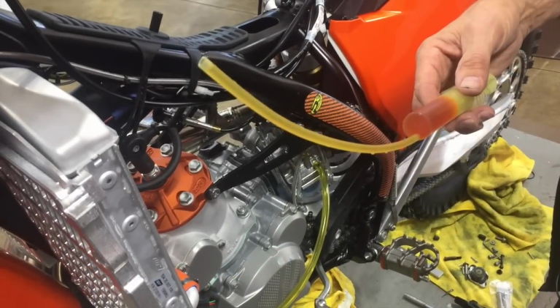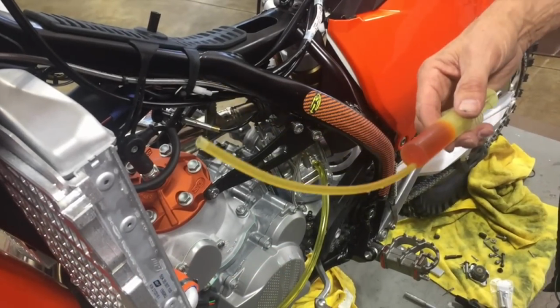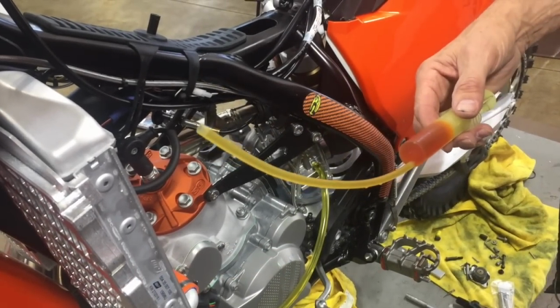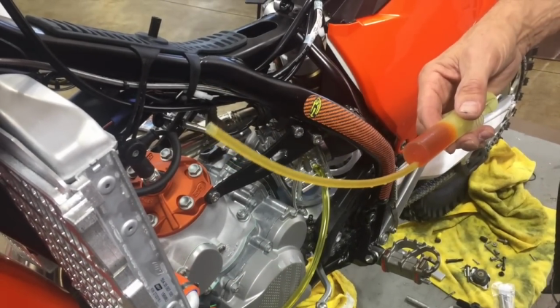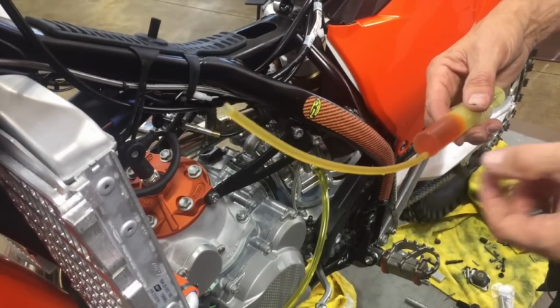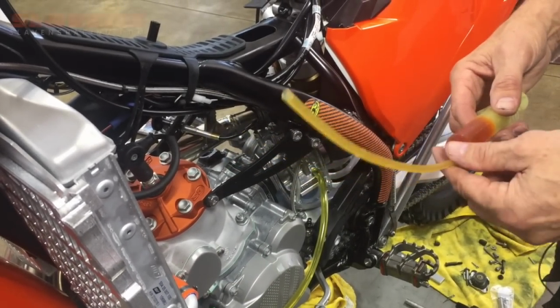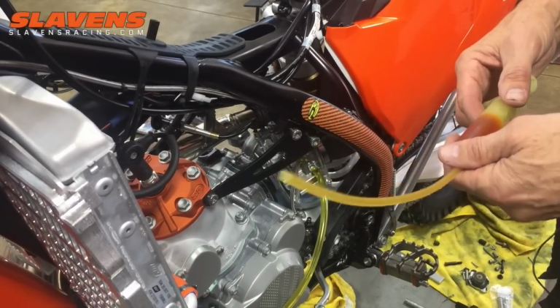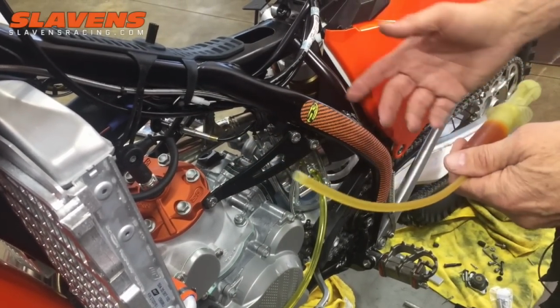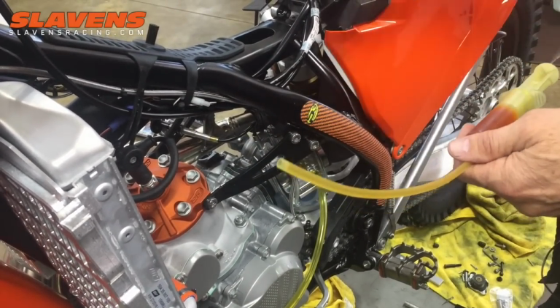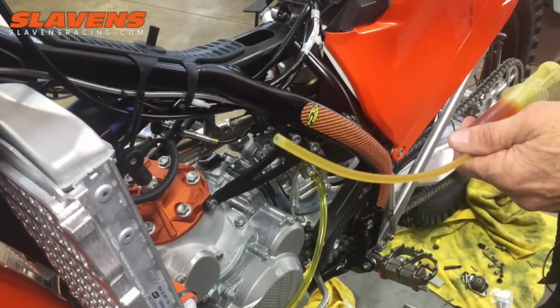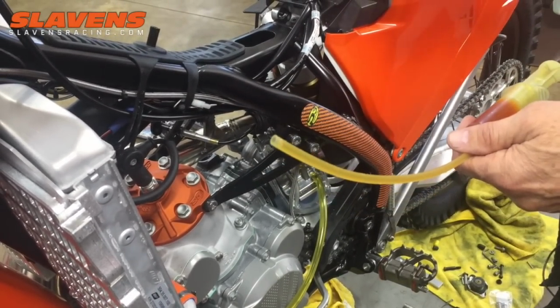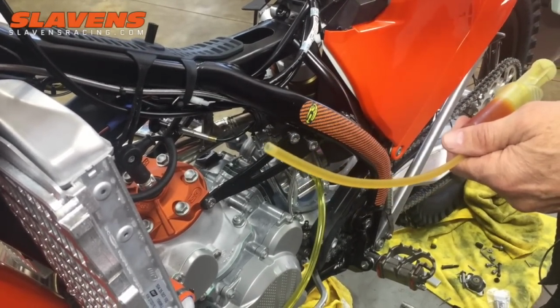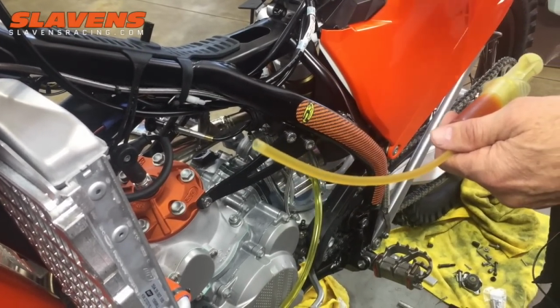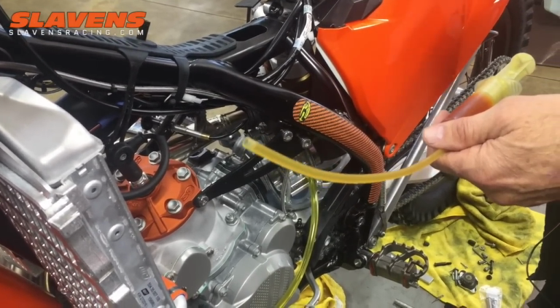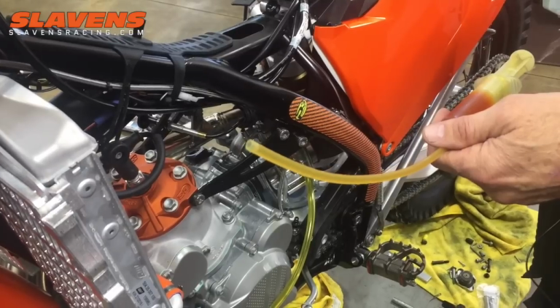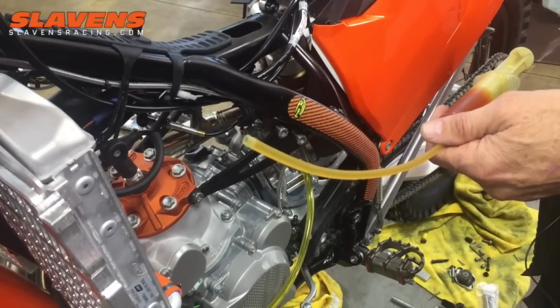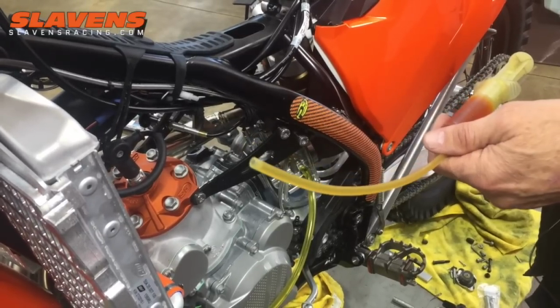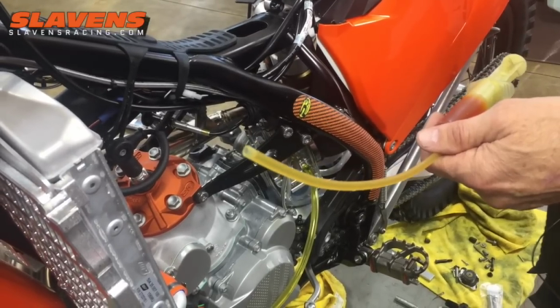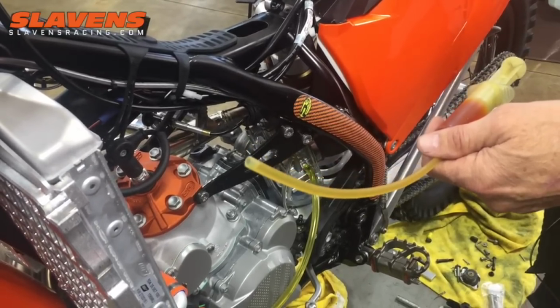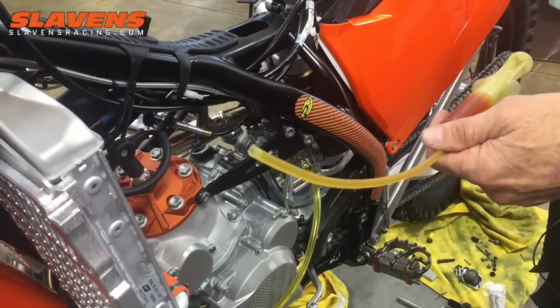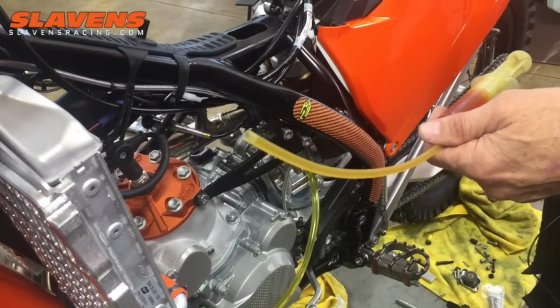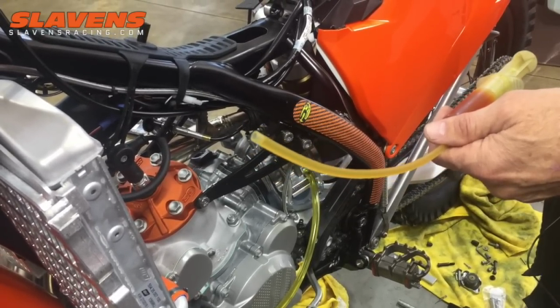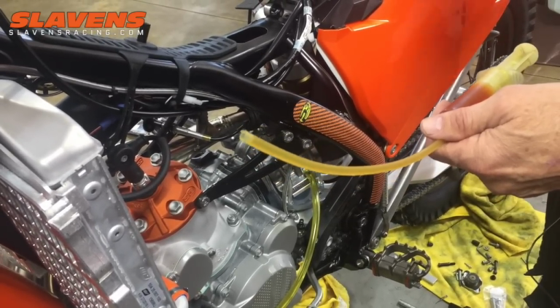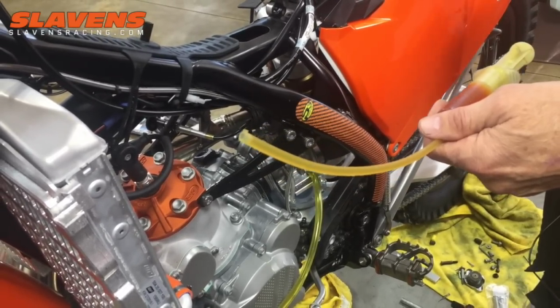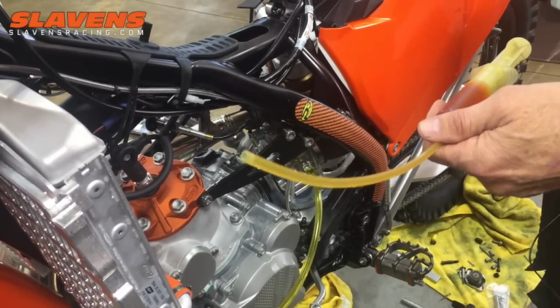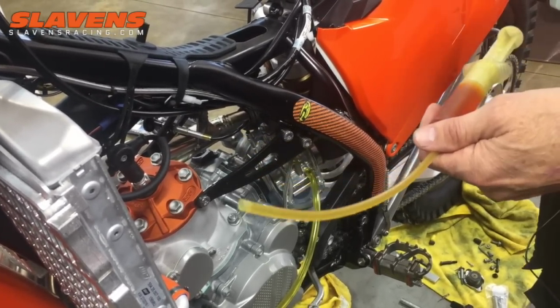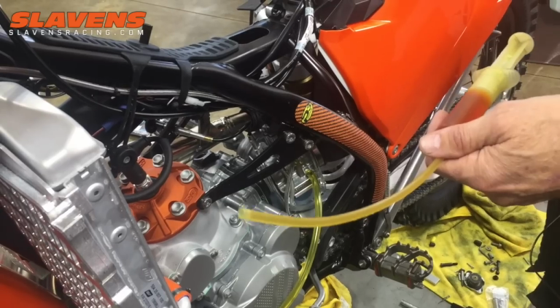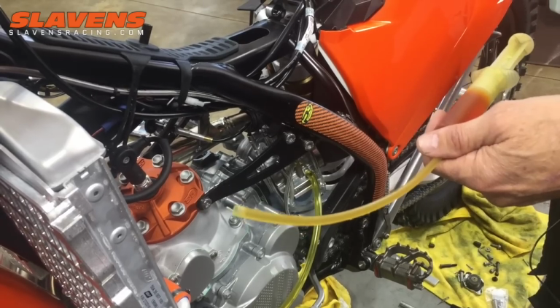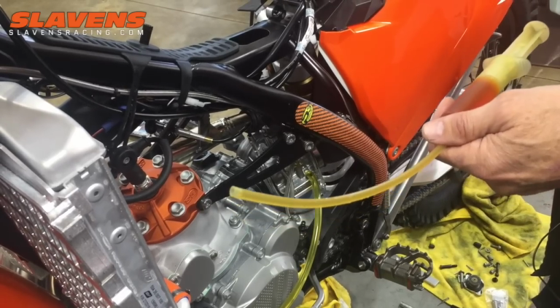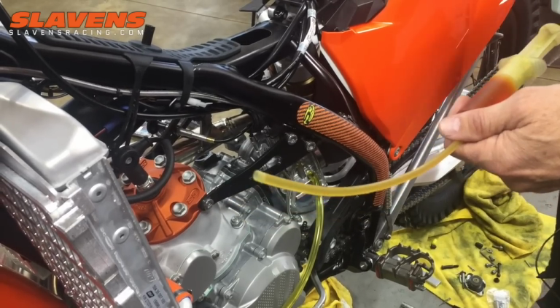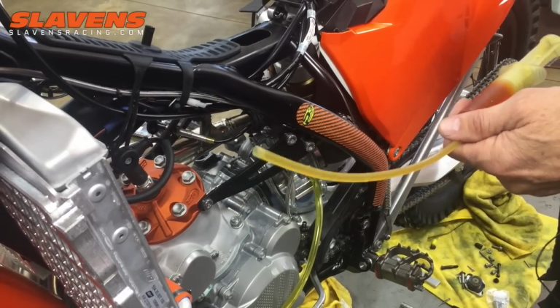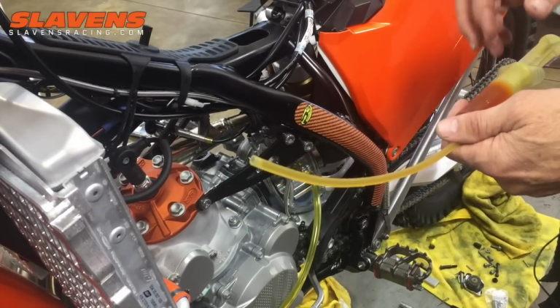Hi guys, it's Jeff at Slavin's Racing. This video is about how to bleed the clutch line and the clutch master cylinder on any of the hydraulic clutch model KTMs. Doesn't matter if it's a big bike like a 1290 or 125 — they all bleed the same way.